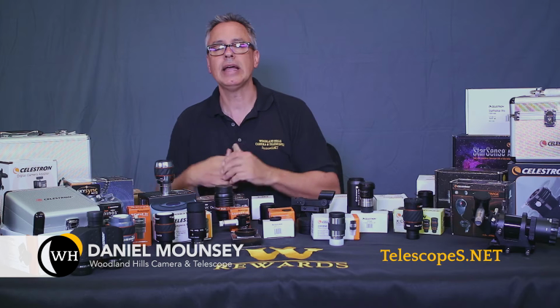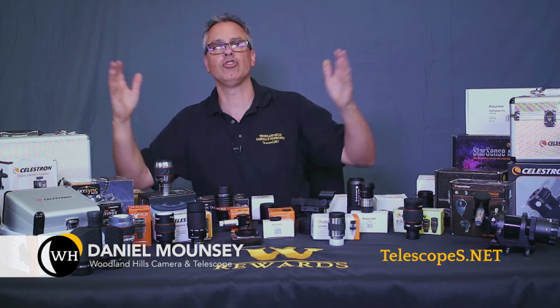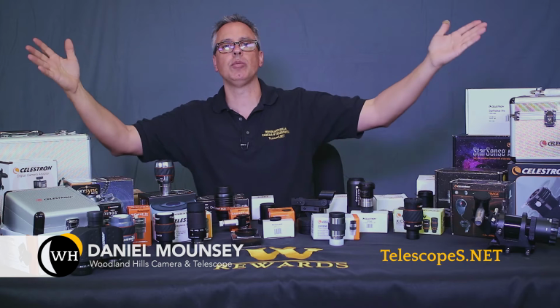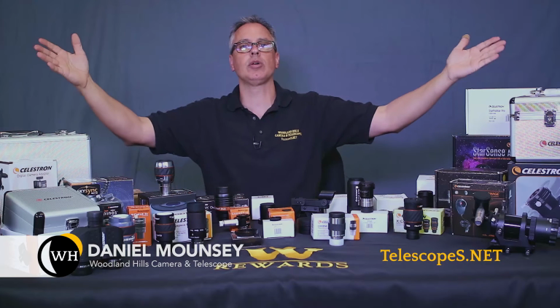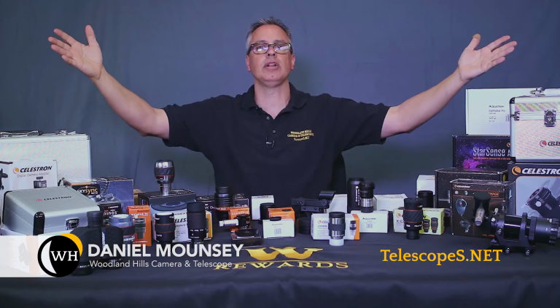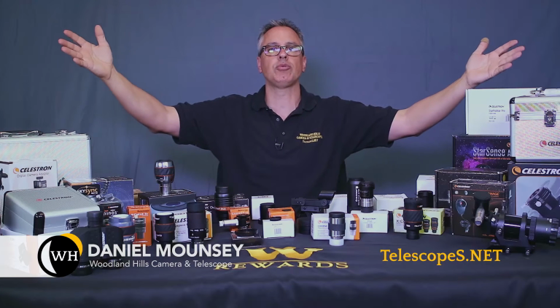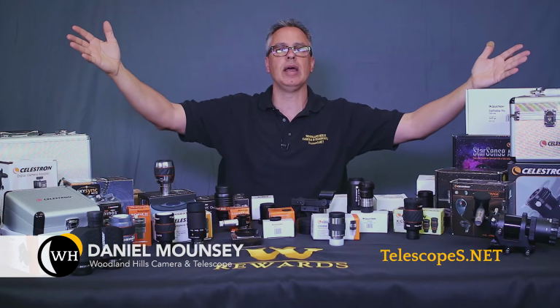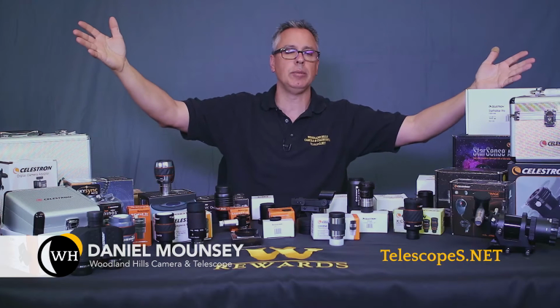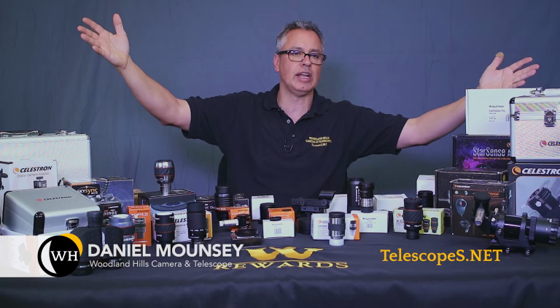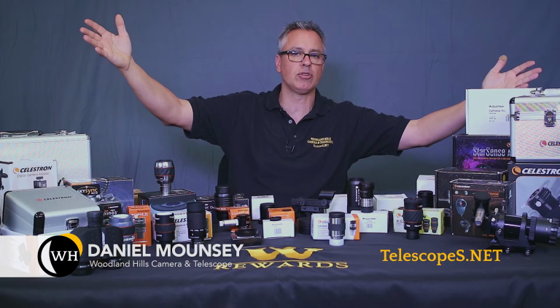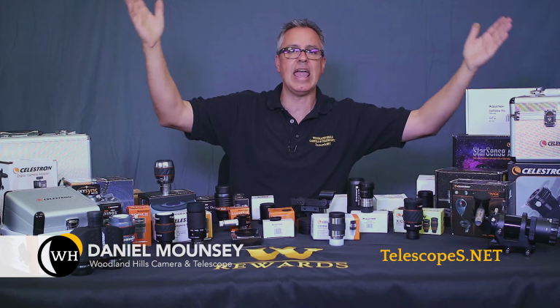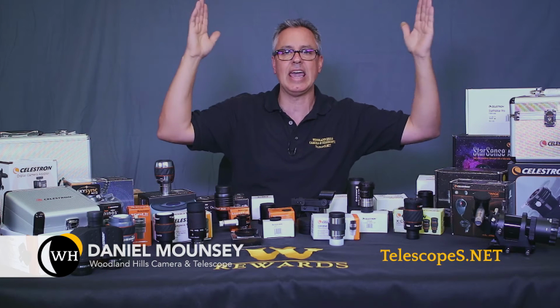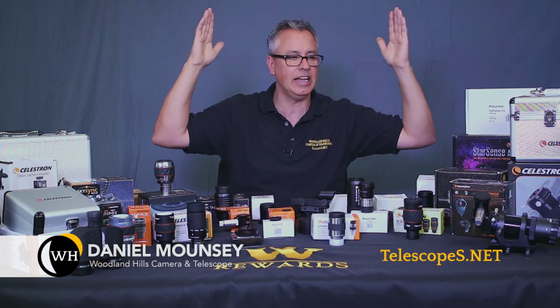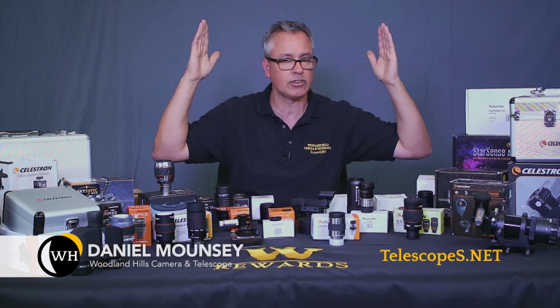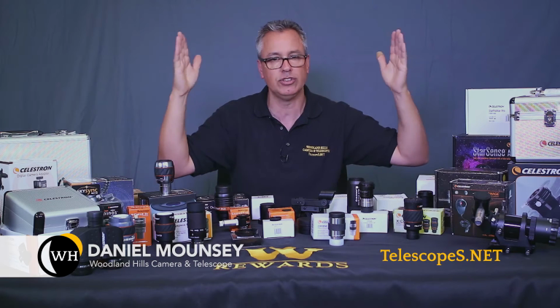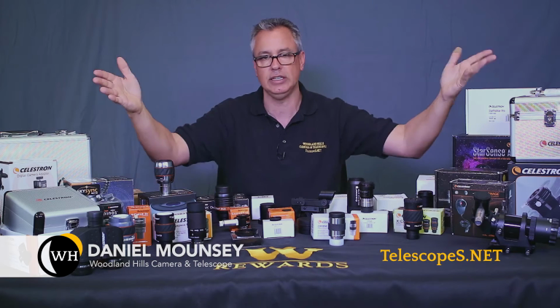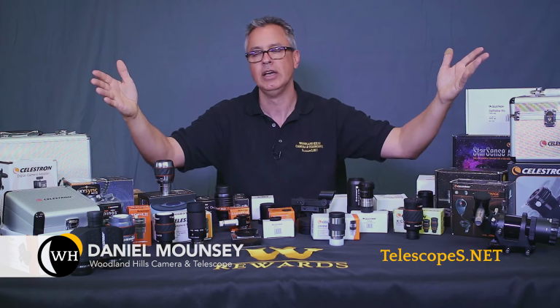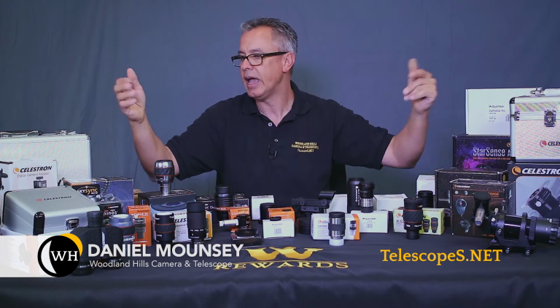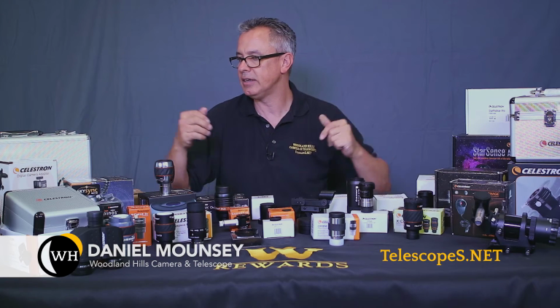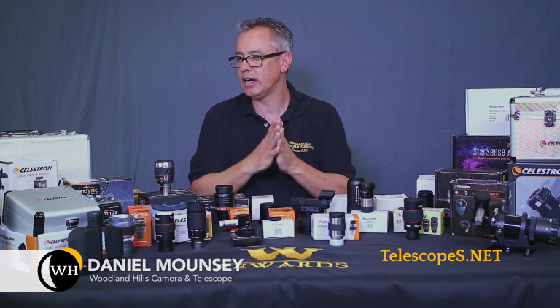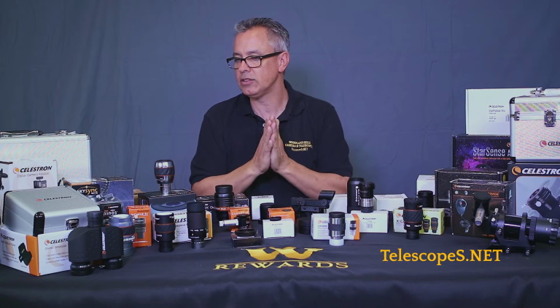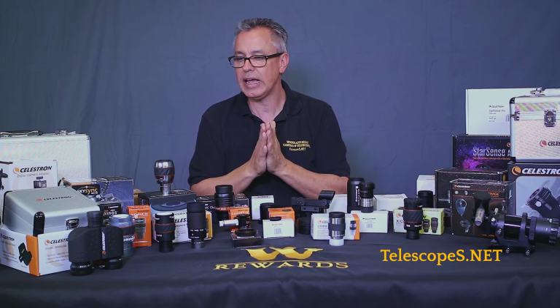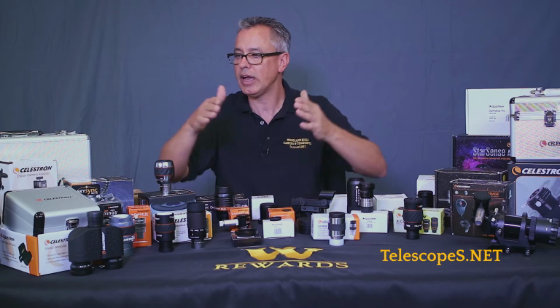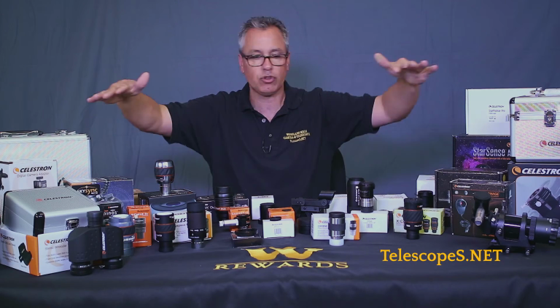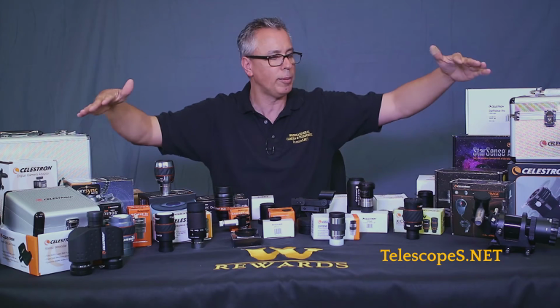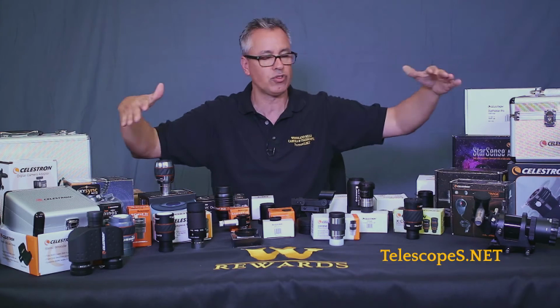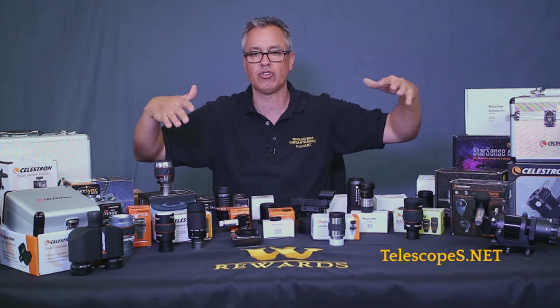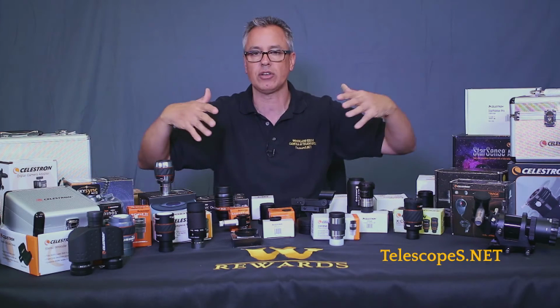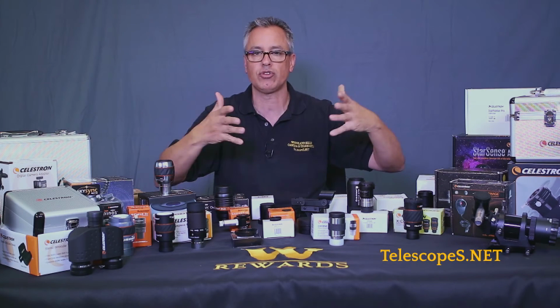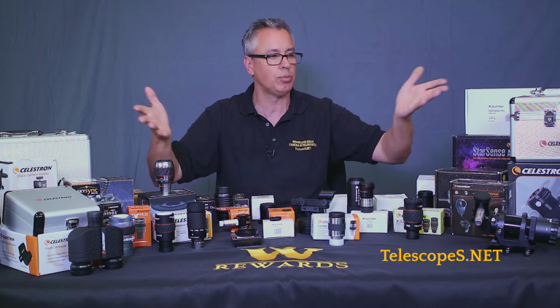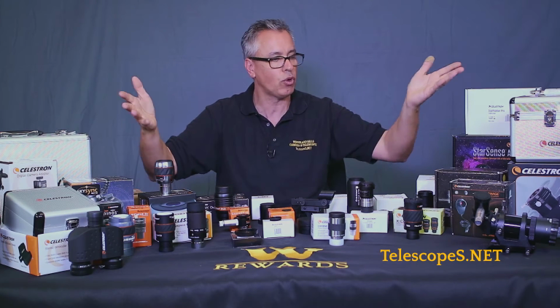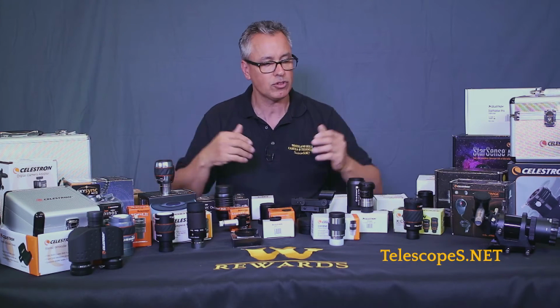Ladies and gentlemen, welcome to Telescopes.net. My name is Daniel Mouncey, aka Dr. D, and today we have an assortment of Celestron accessories before us.